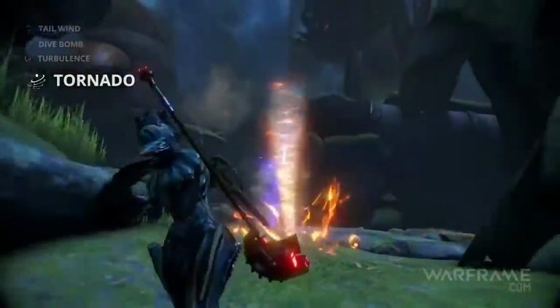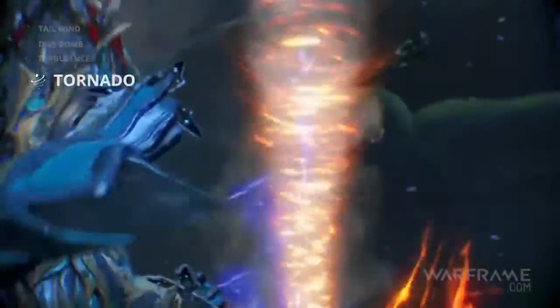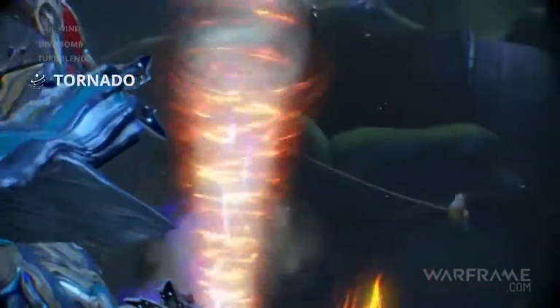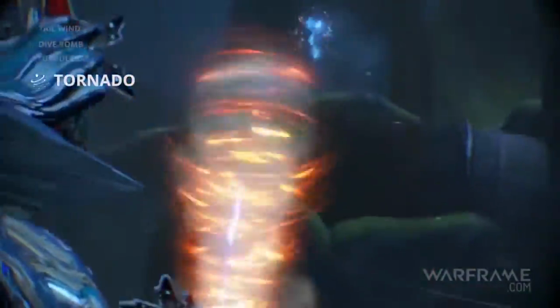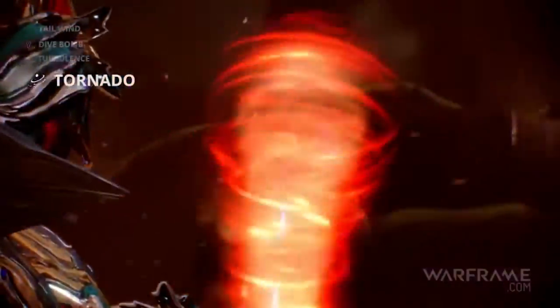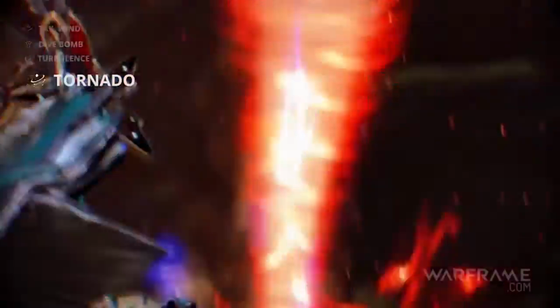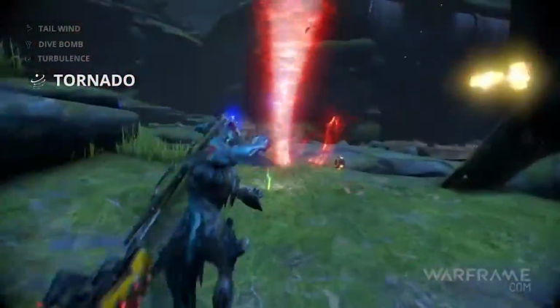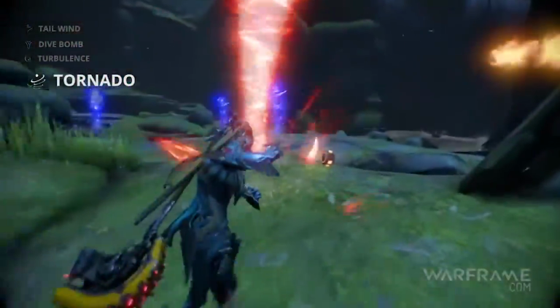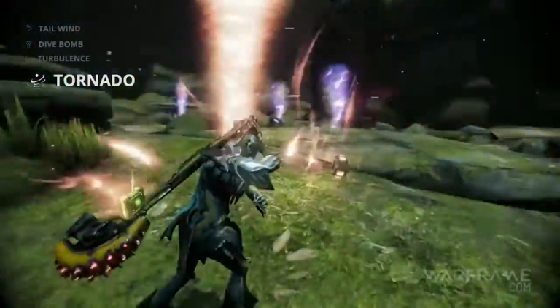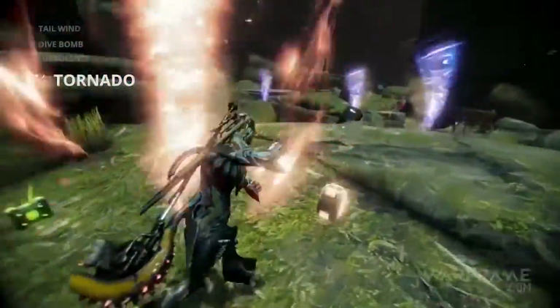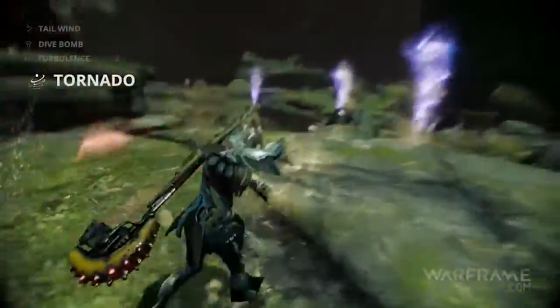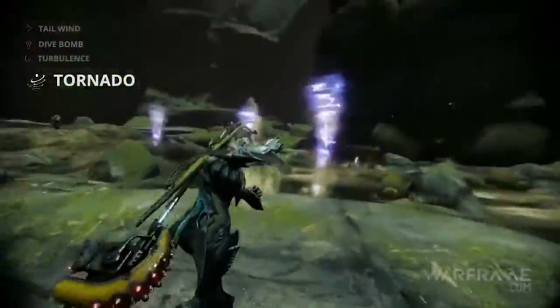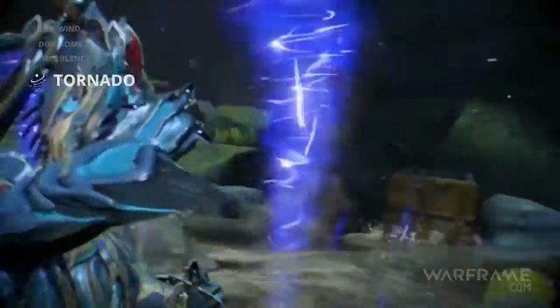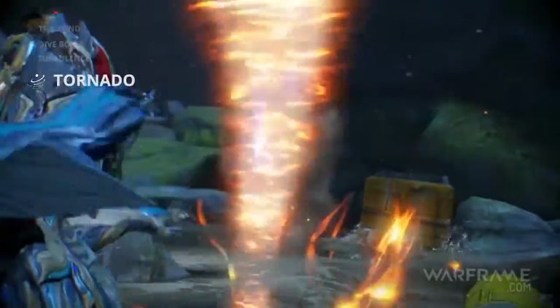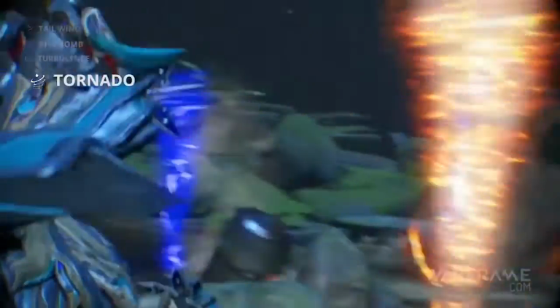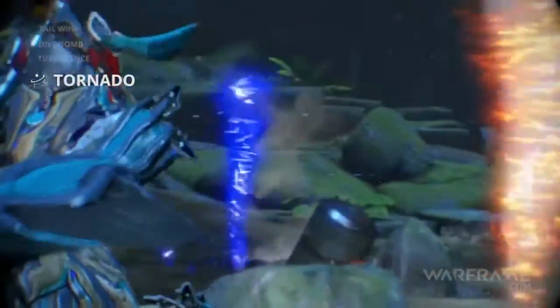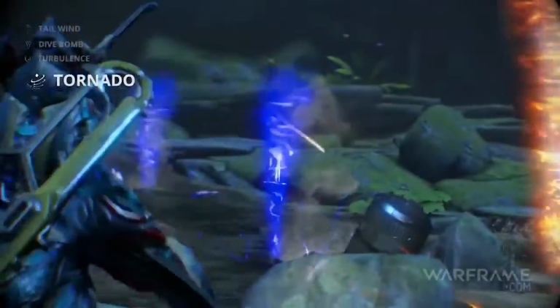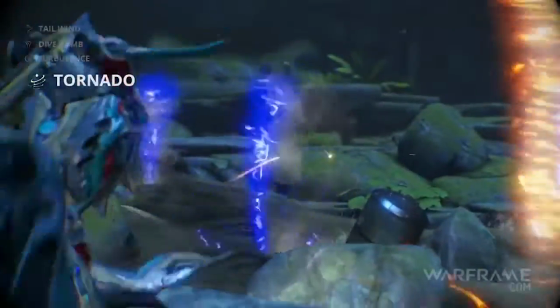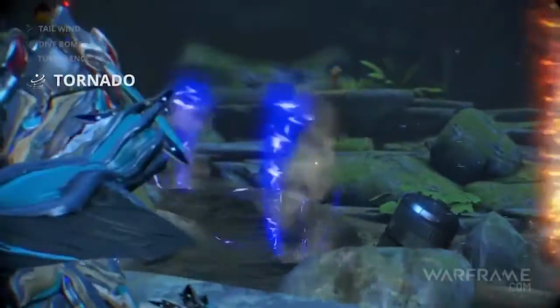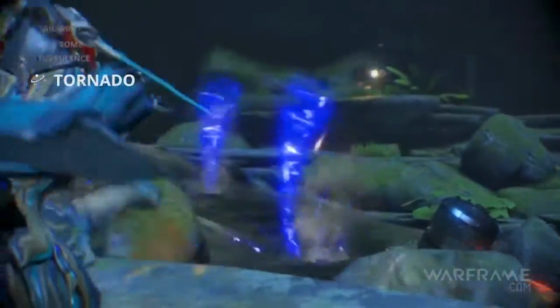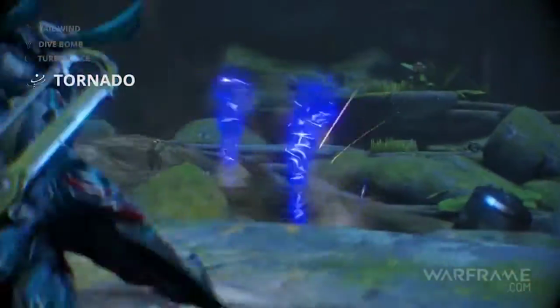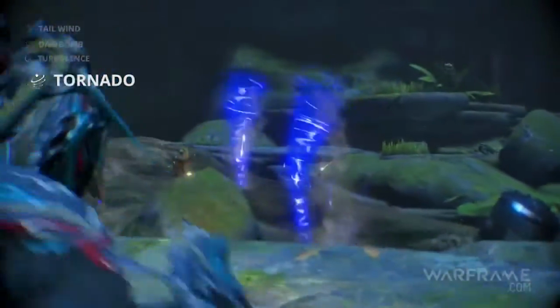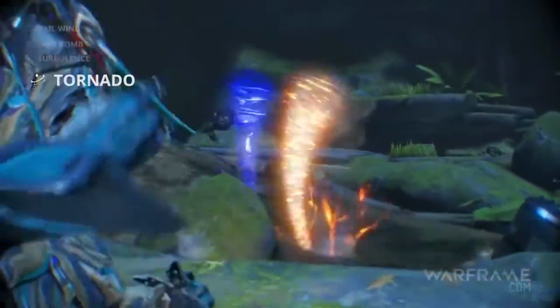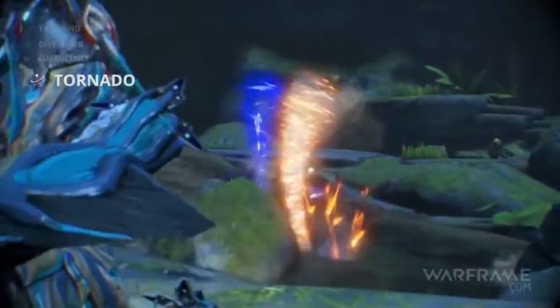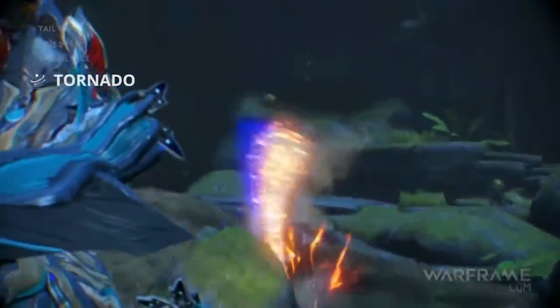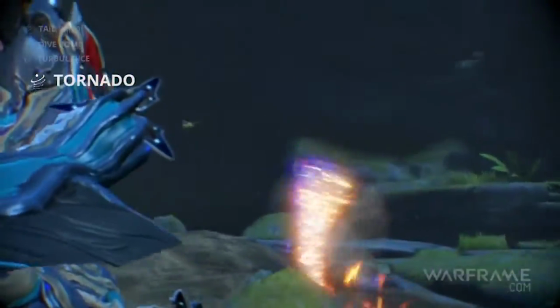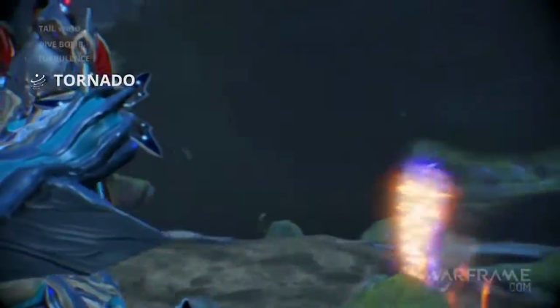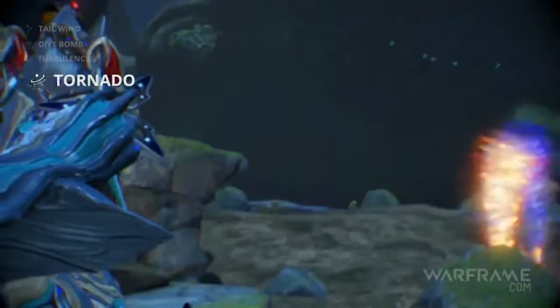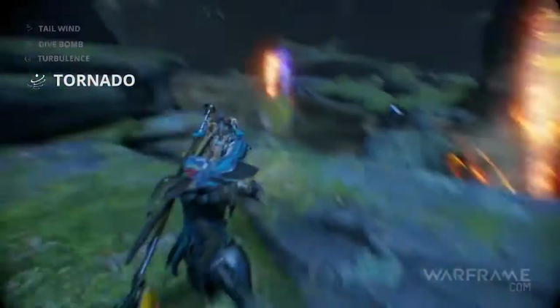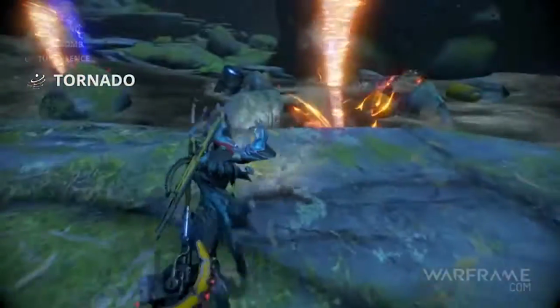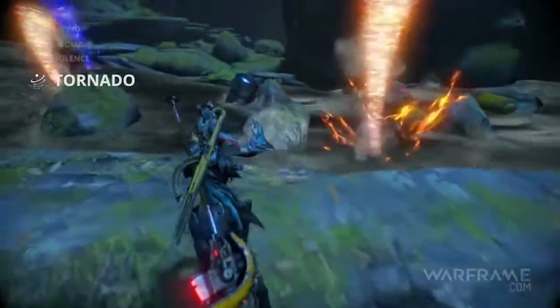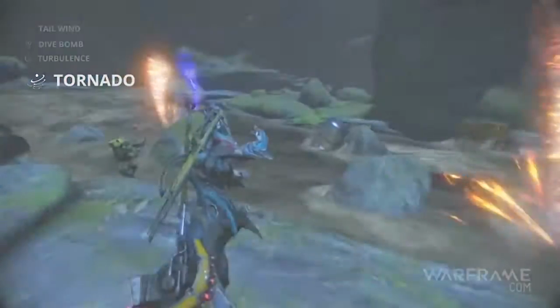Tornado forms deadly twisters around nearby enemies, causing damage to all caught within. These funnel clouds can also be modified by elemental damage types to wreak even more havoc.